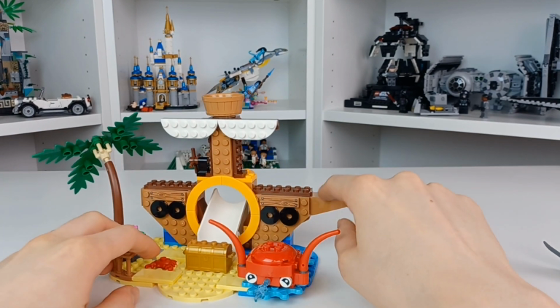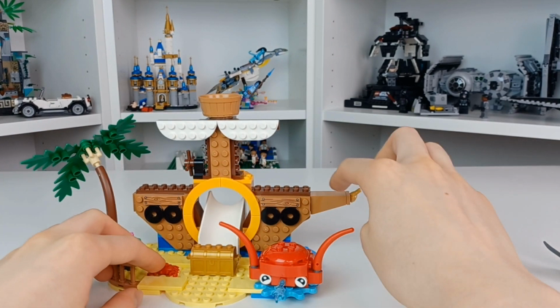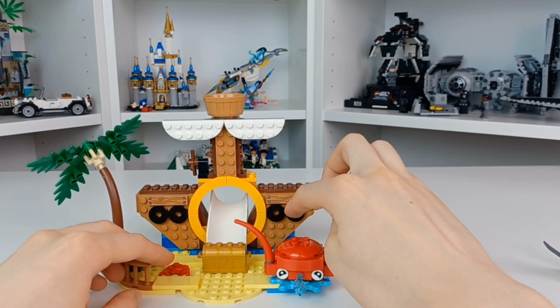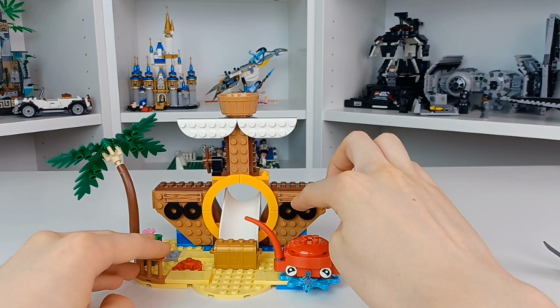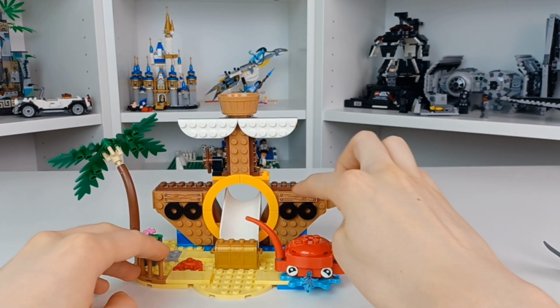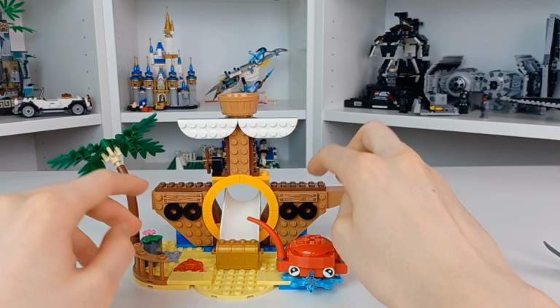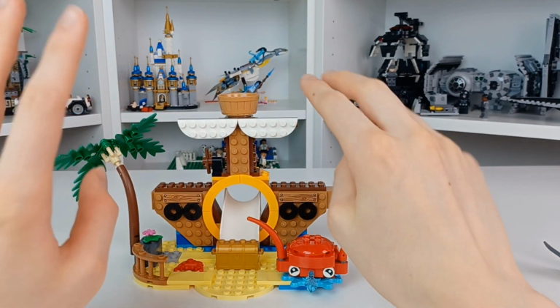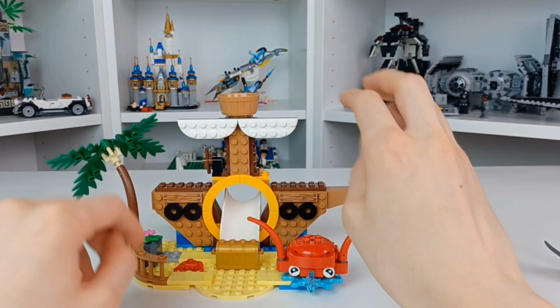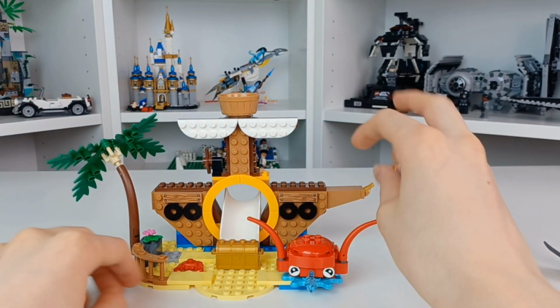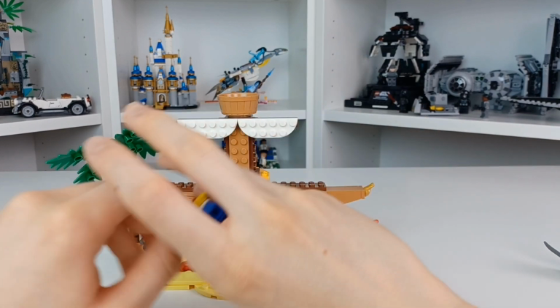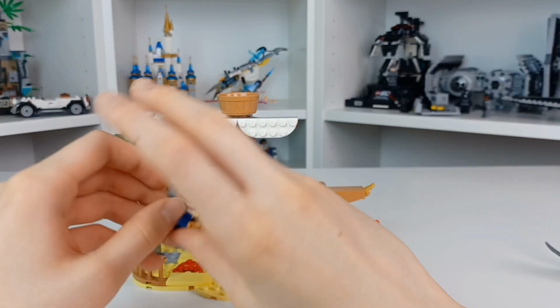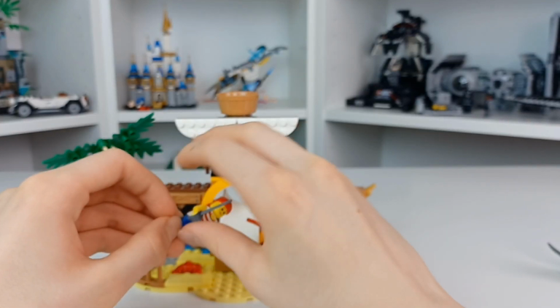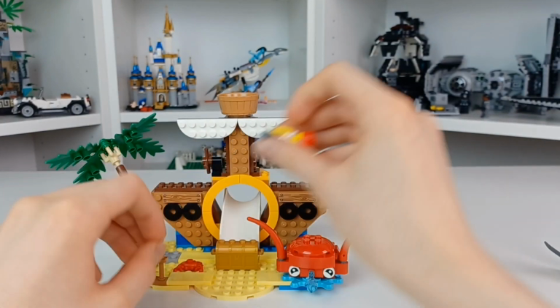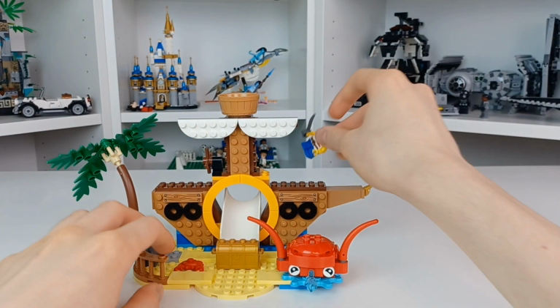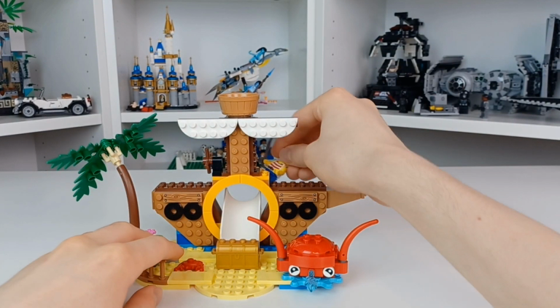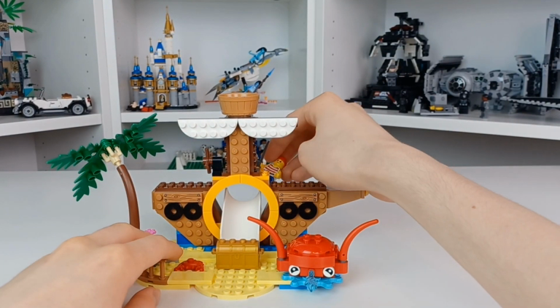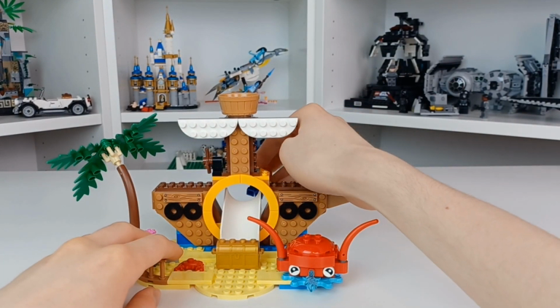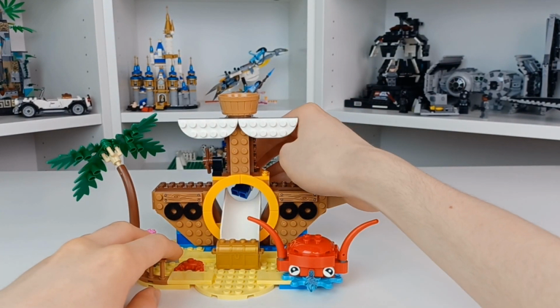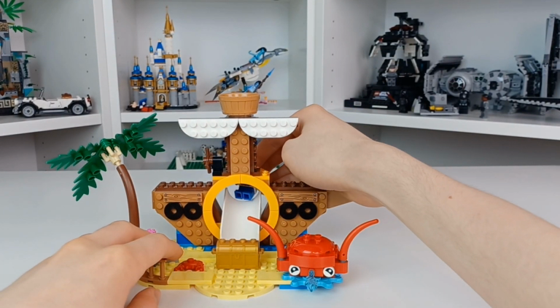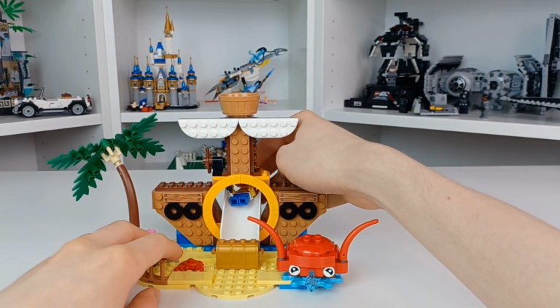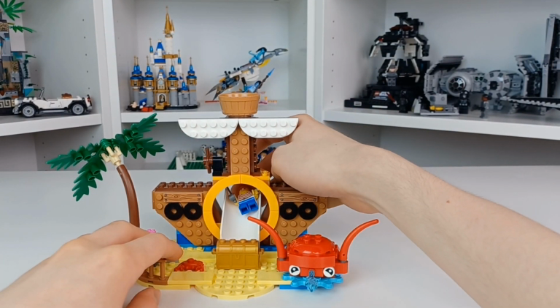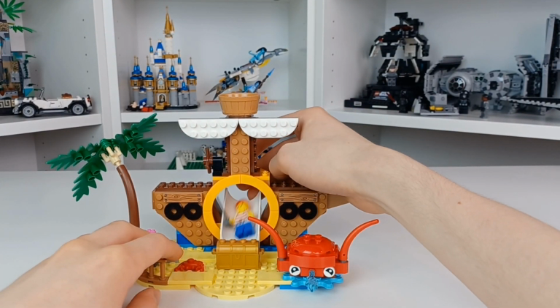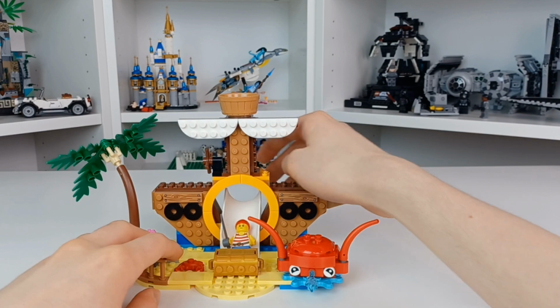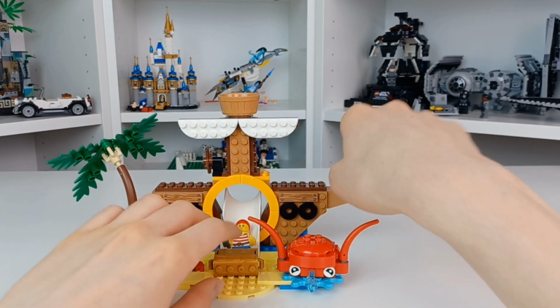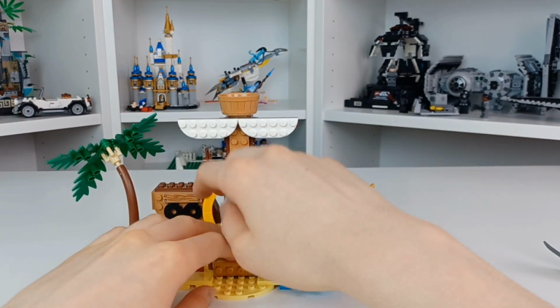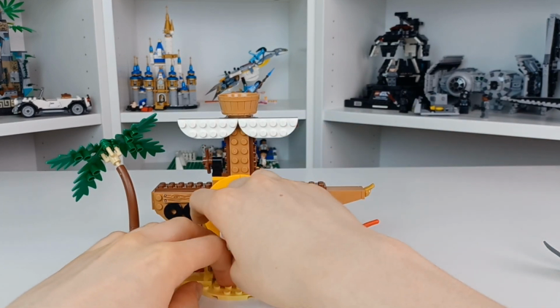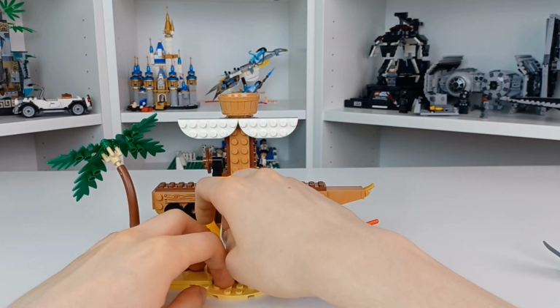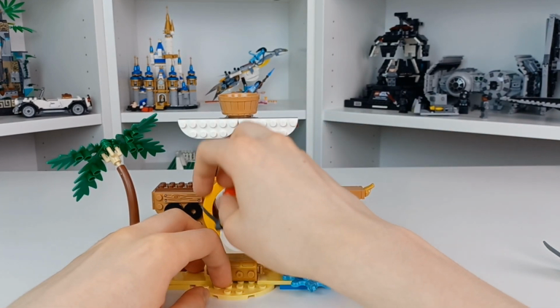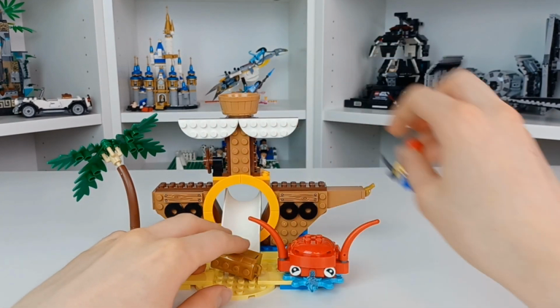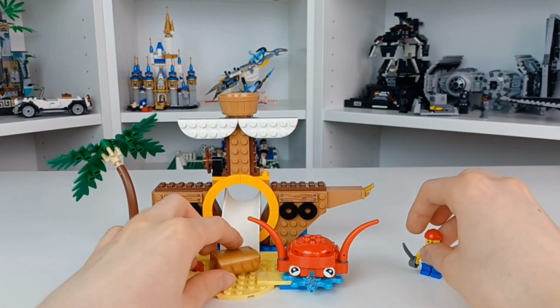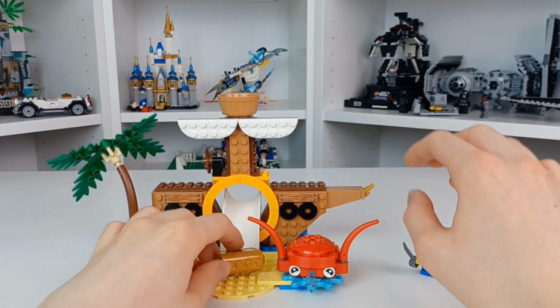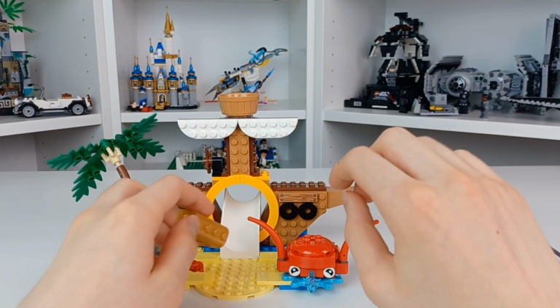There's a little frog at the front, and of course you have little boards where you'd have cannons coming out. You can have a figure go through there.